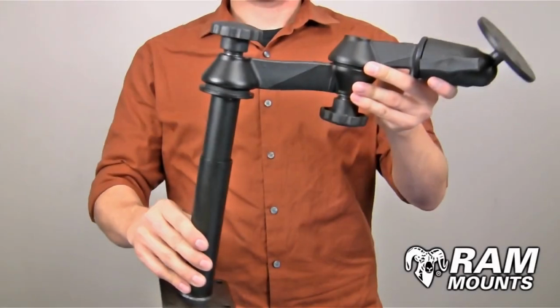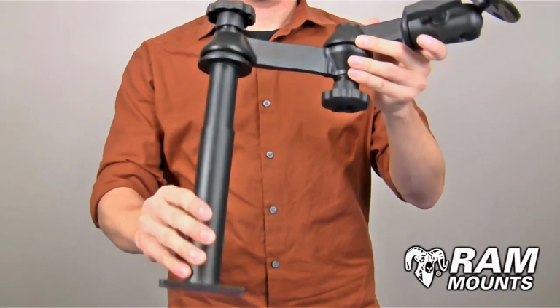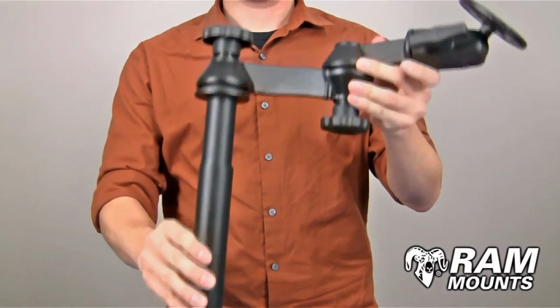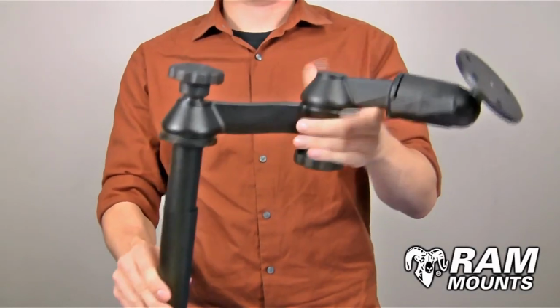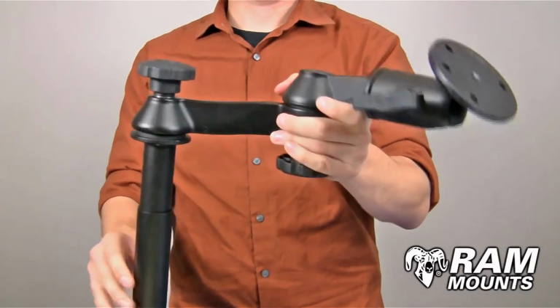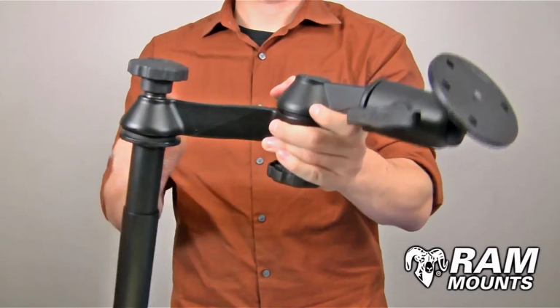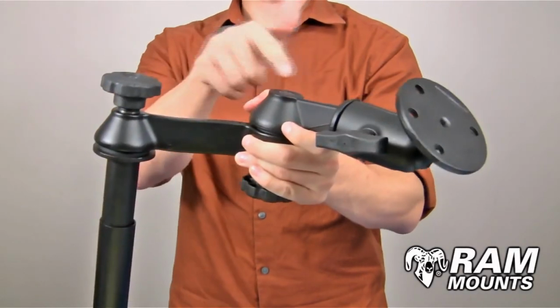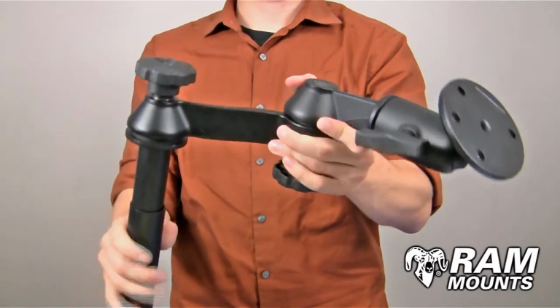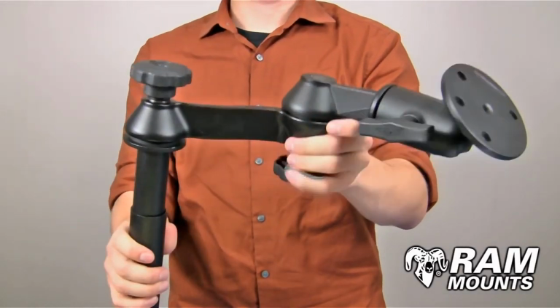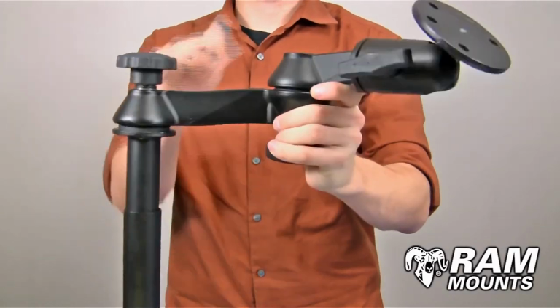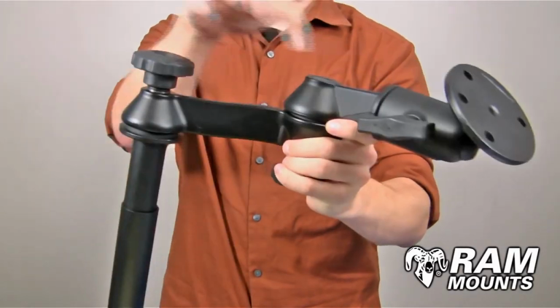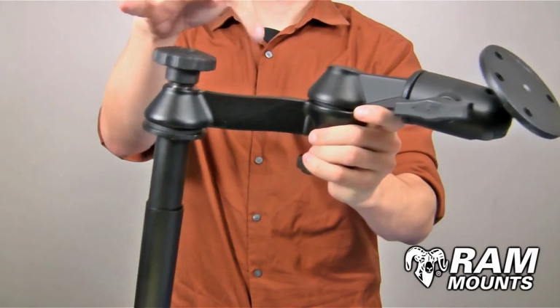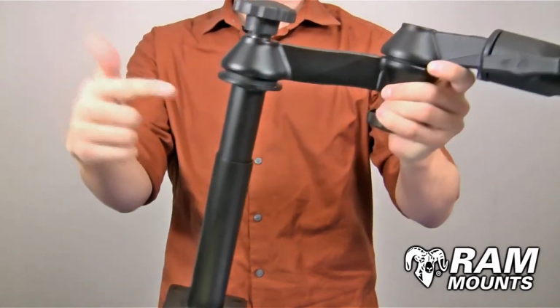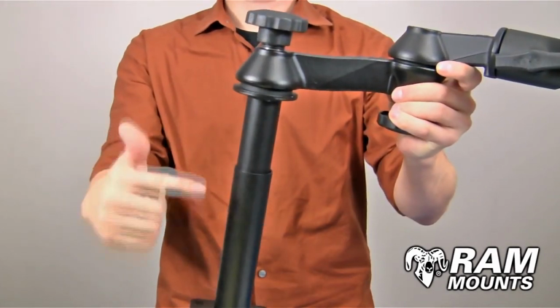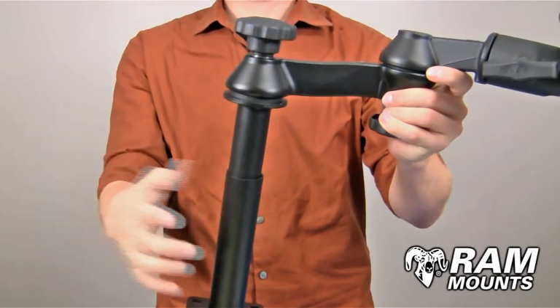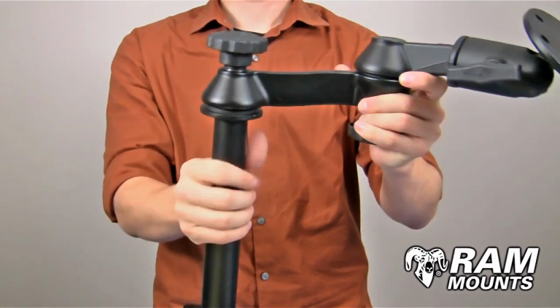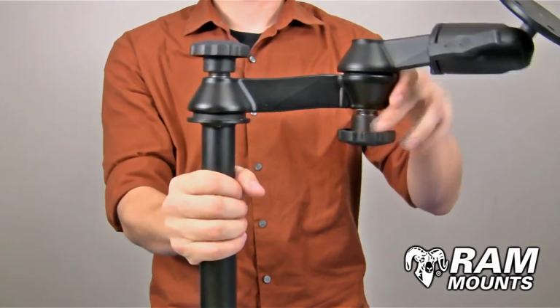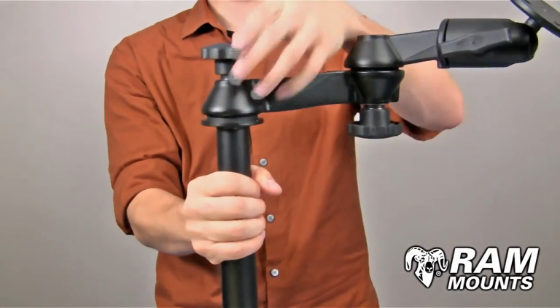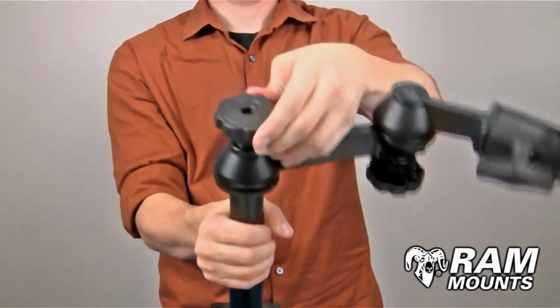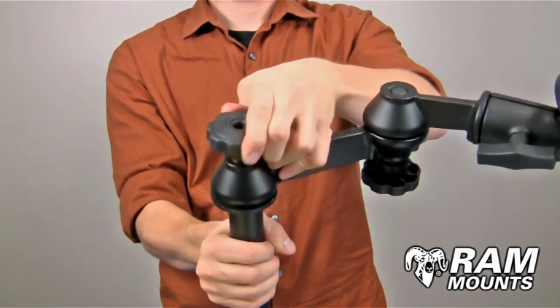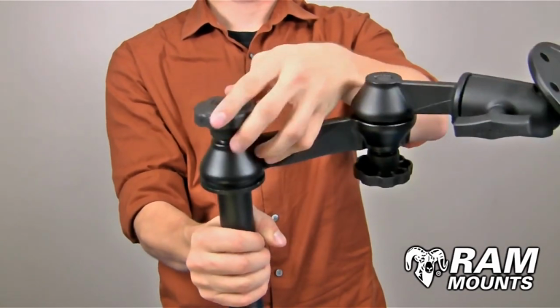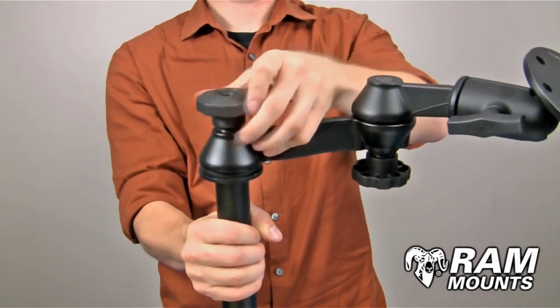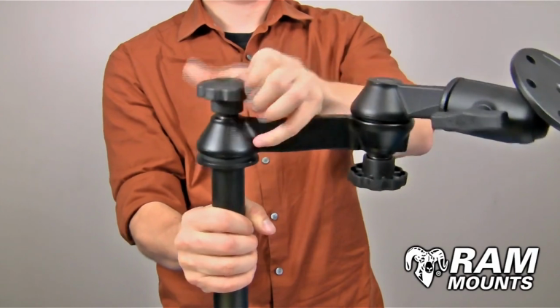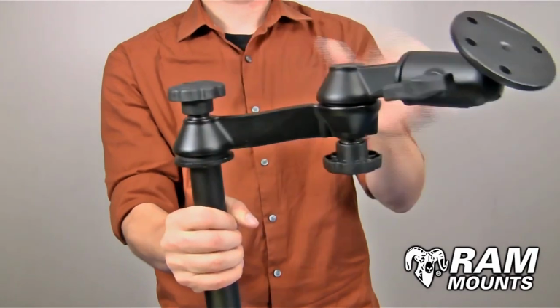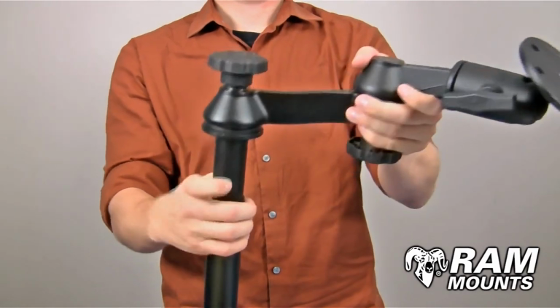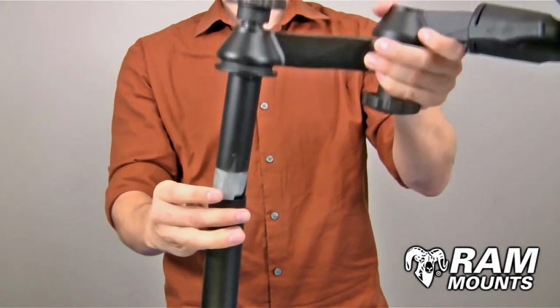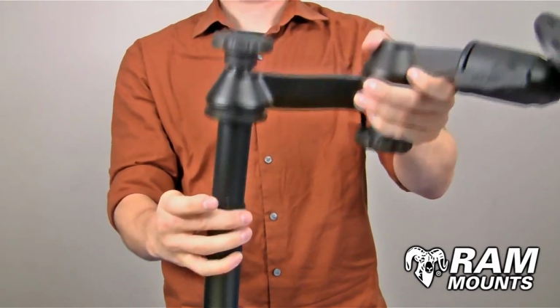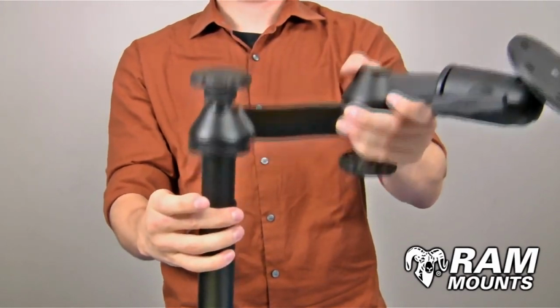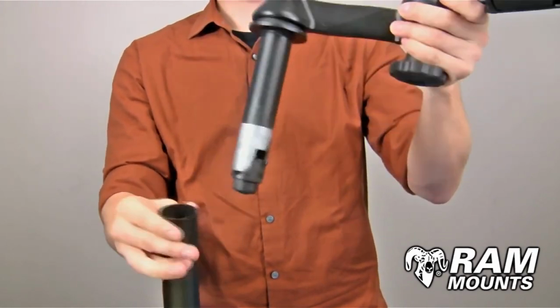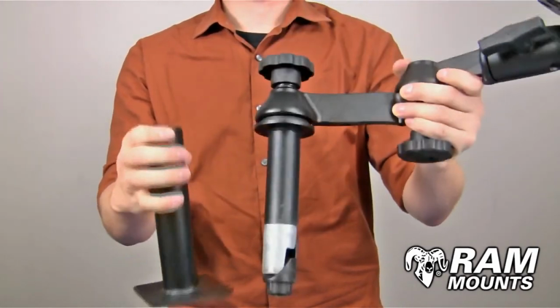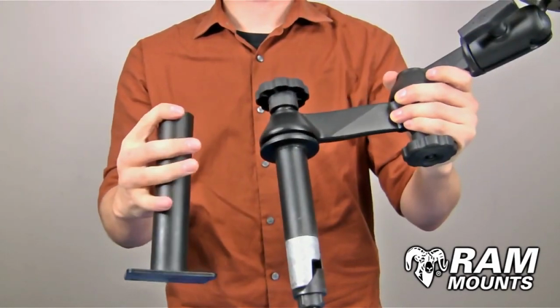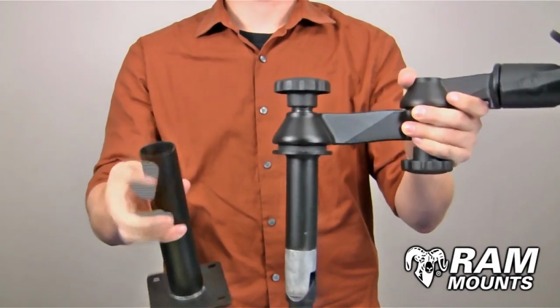The RAM Telescoping Pole Mounting System with double articulating swing arms is made up of marine grade aluminum components with two steel telescoping pole components. By loosening the knob directly above the pole, you can articulate the height as shown and even remove the two components from each other.